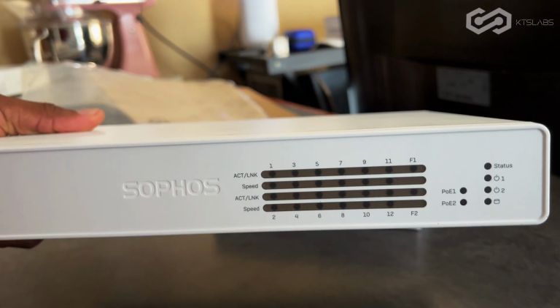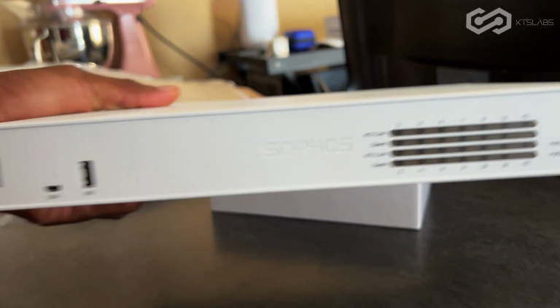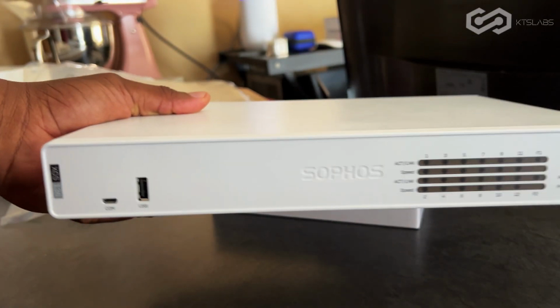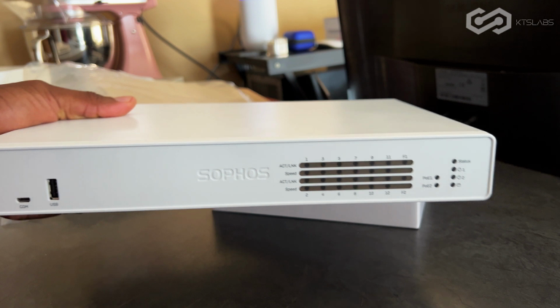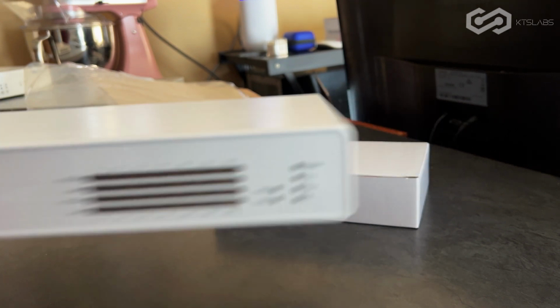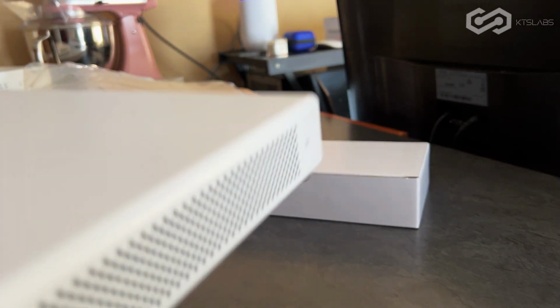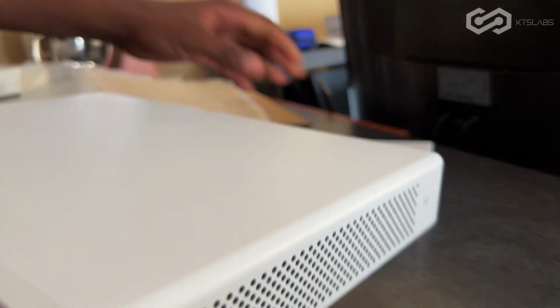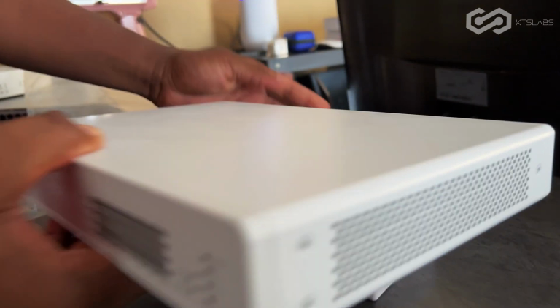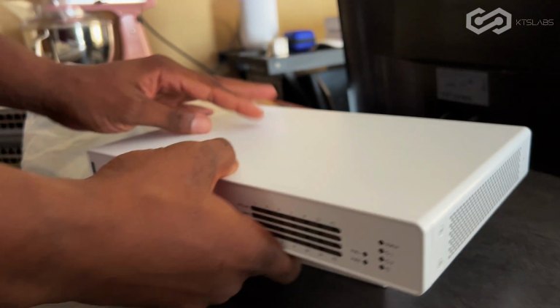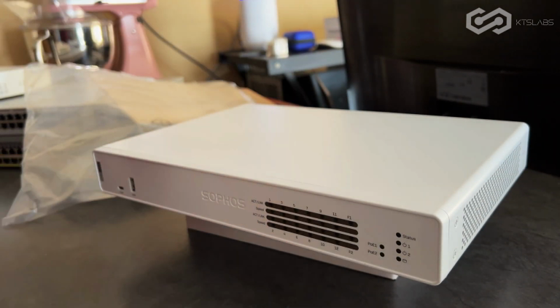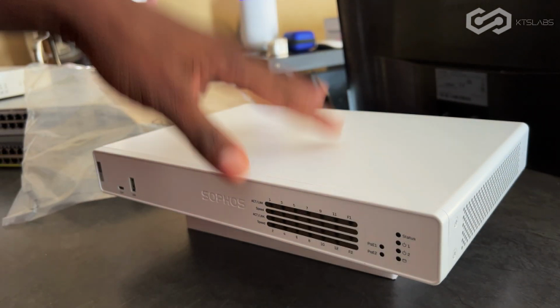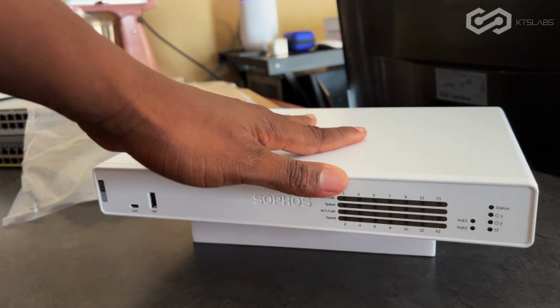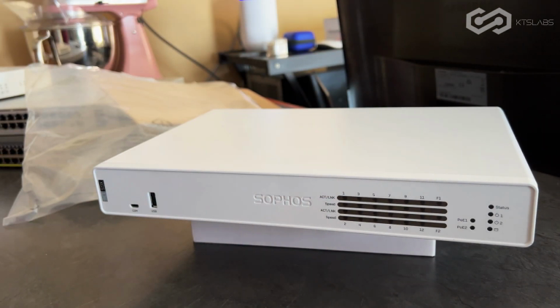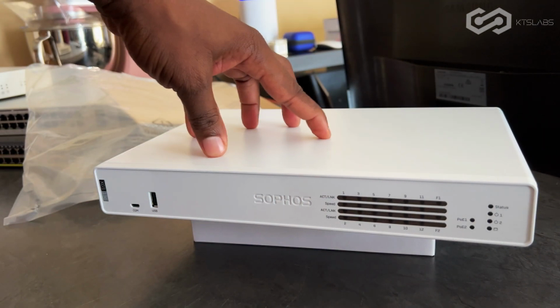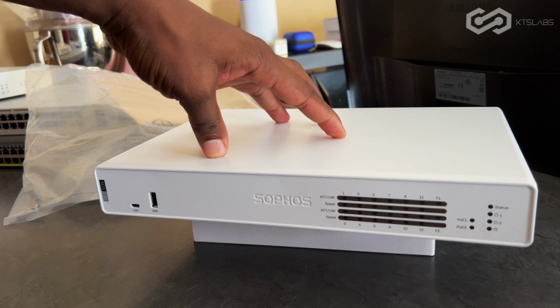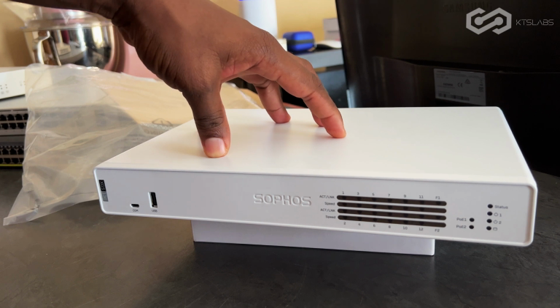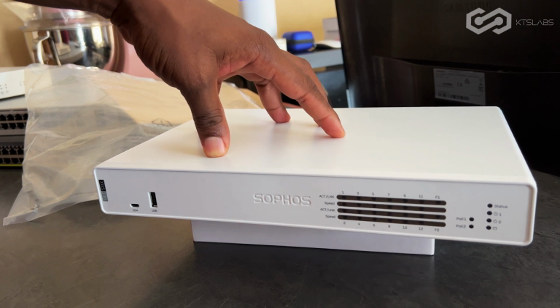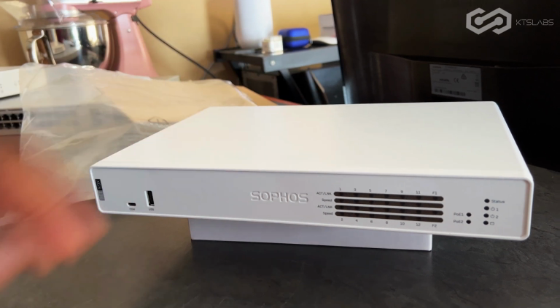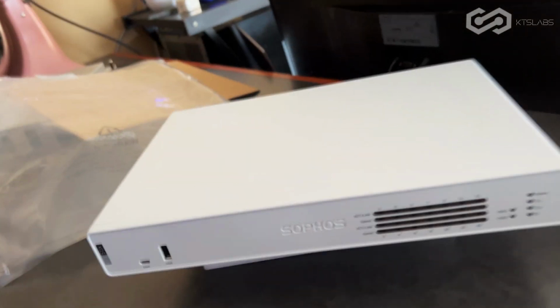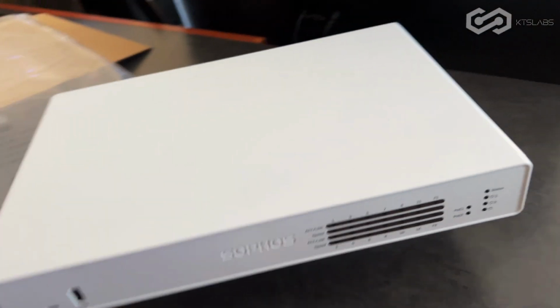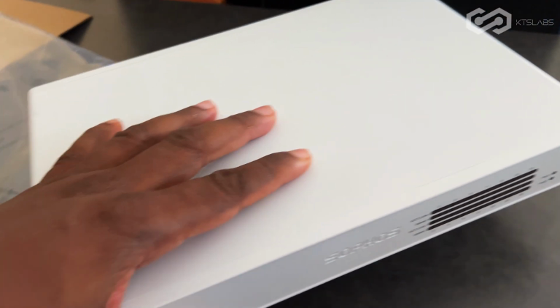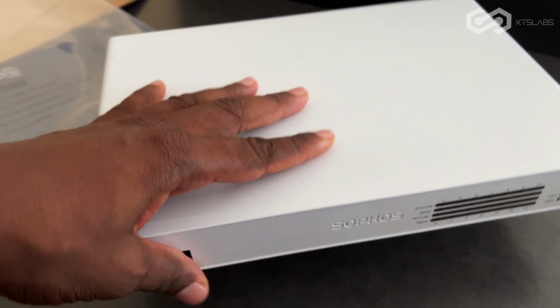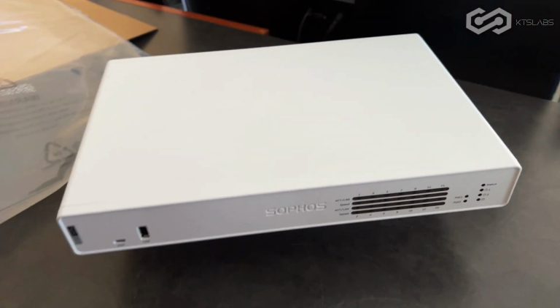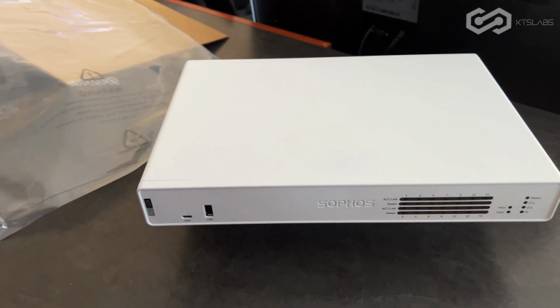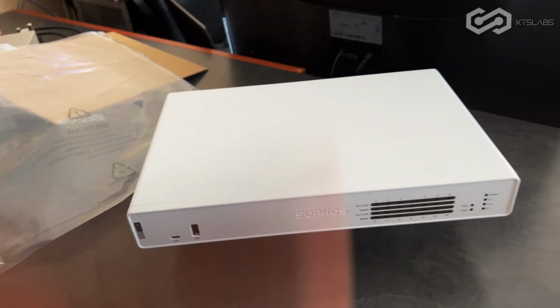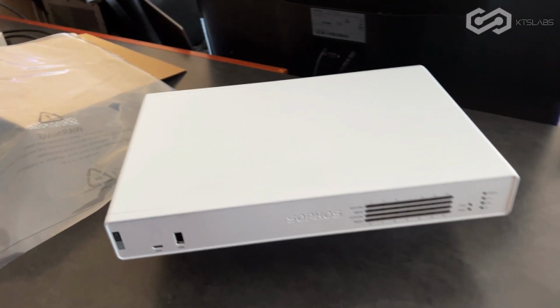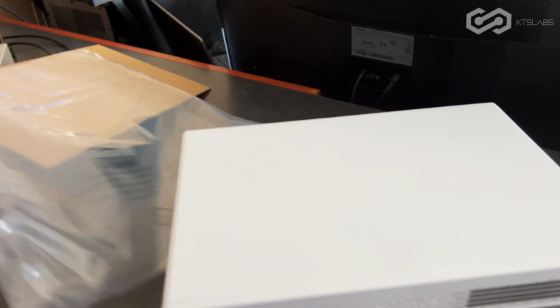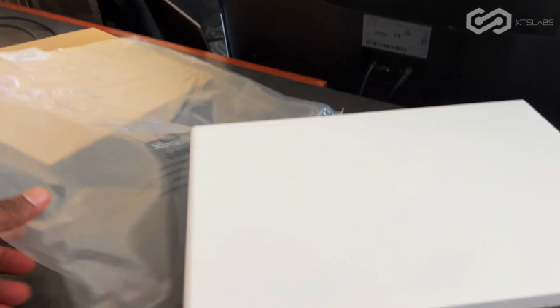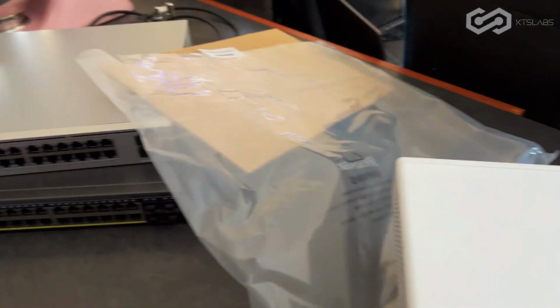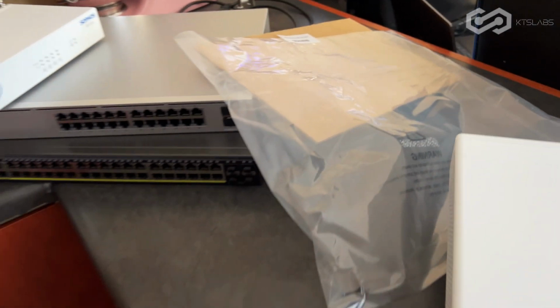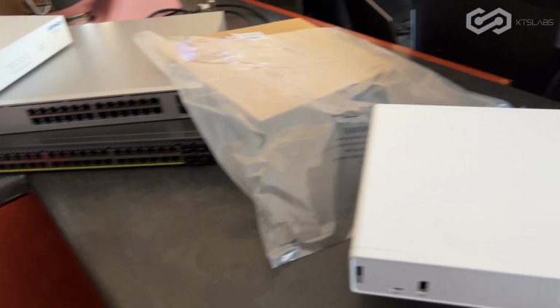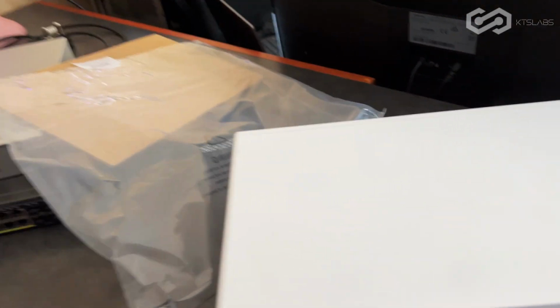So that is the firewall. What I'm going to do is configure it and put it in the rack.